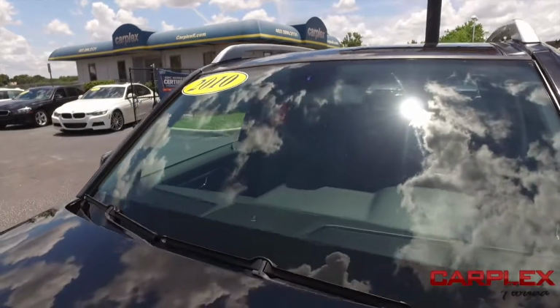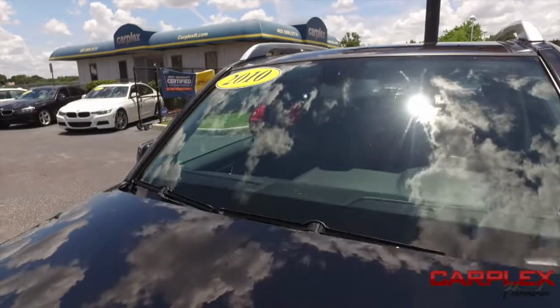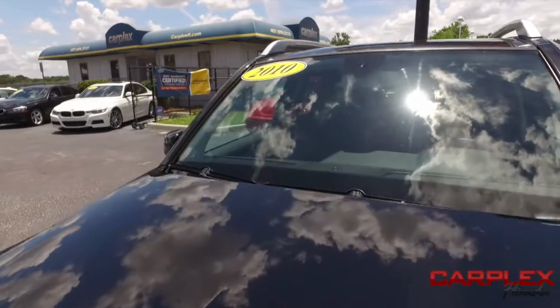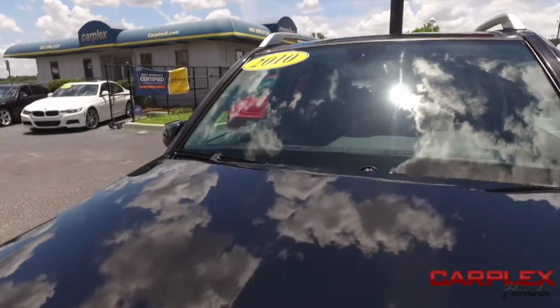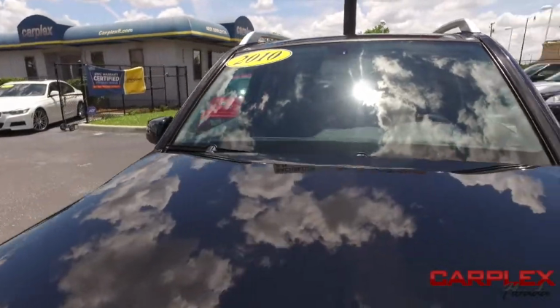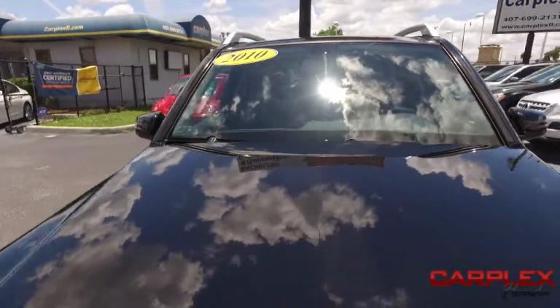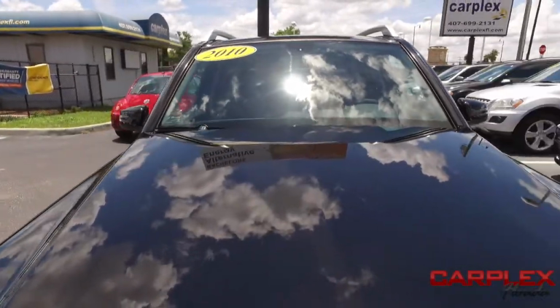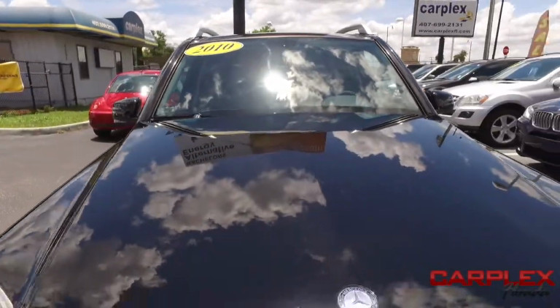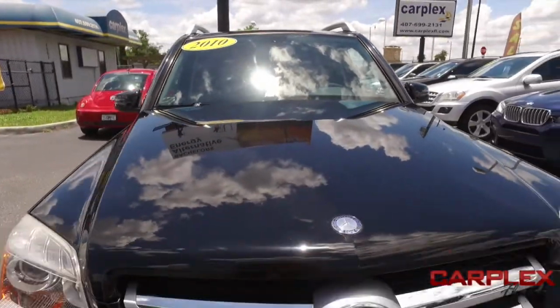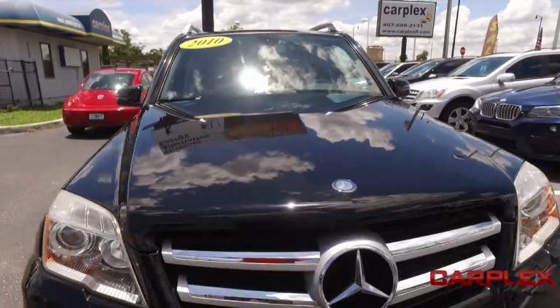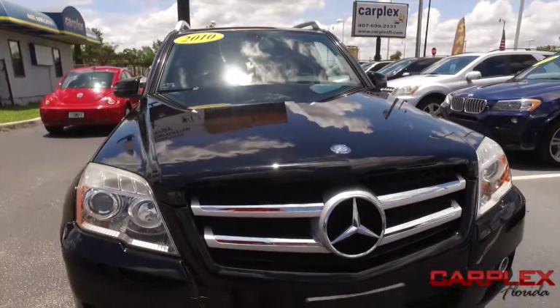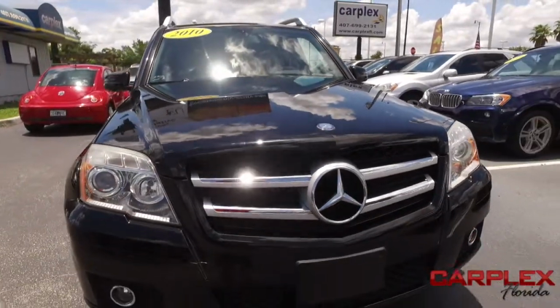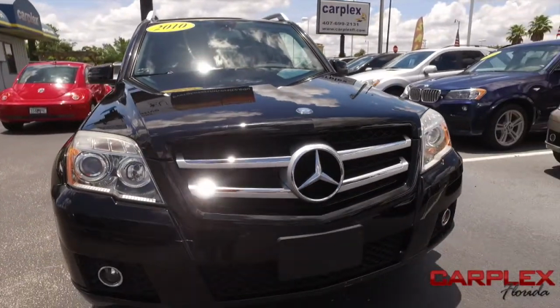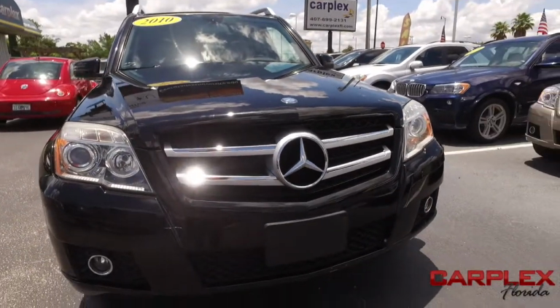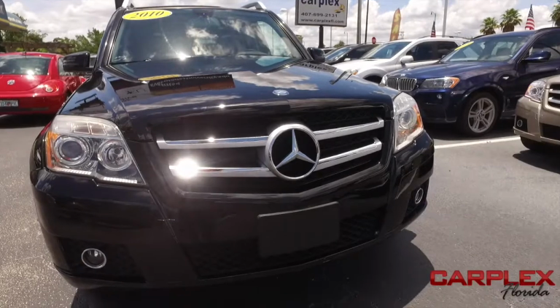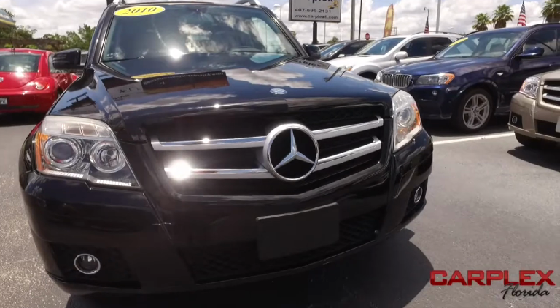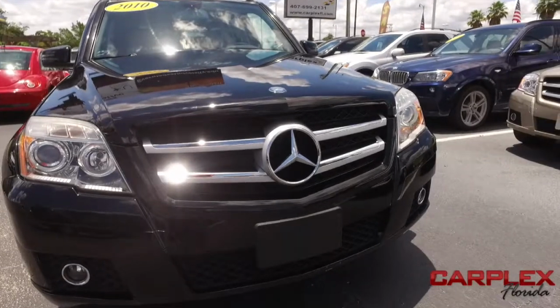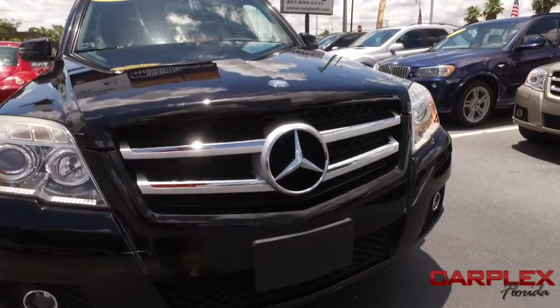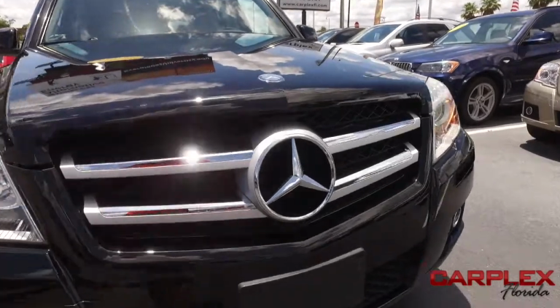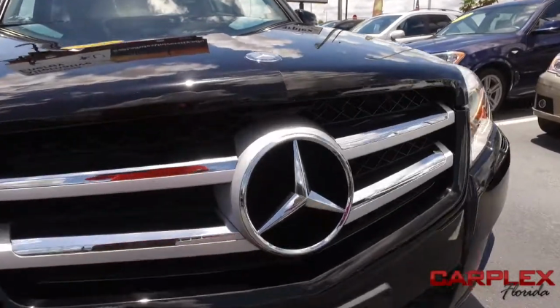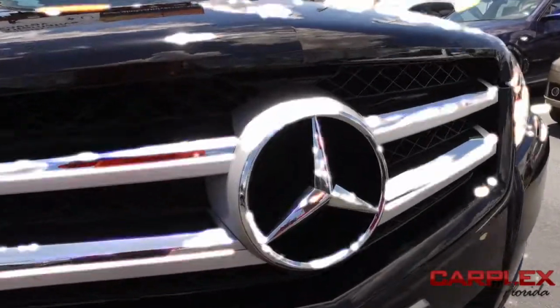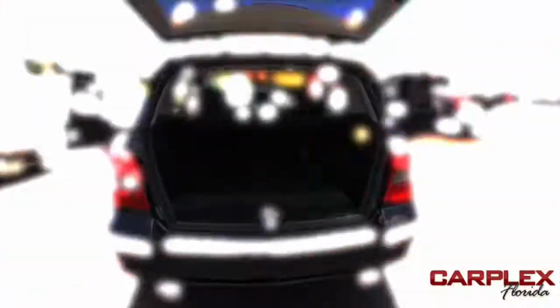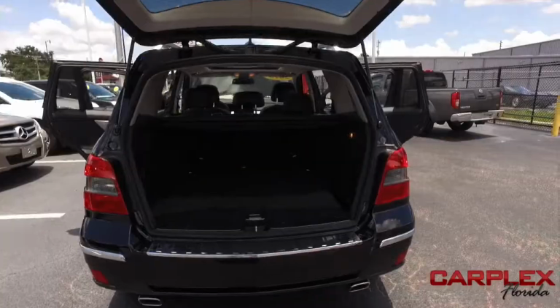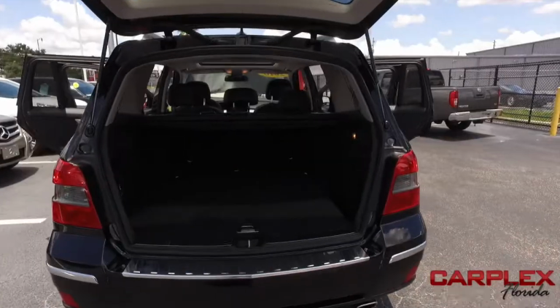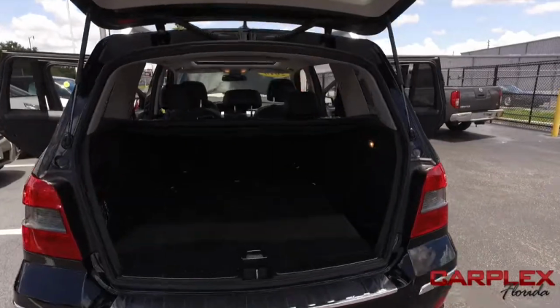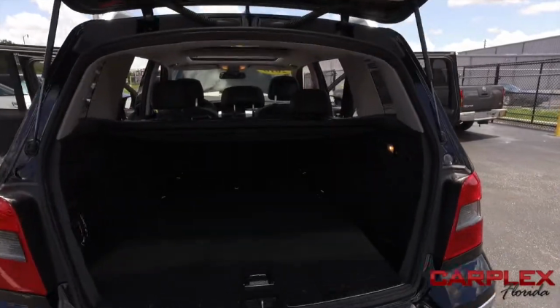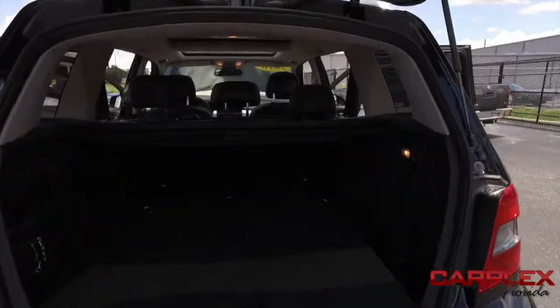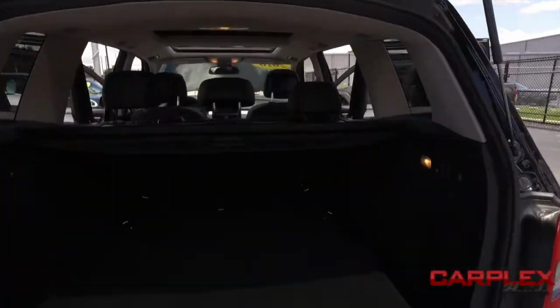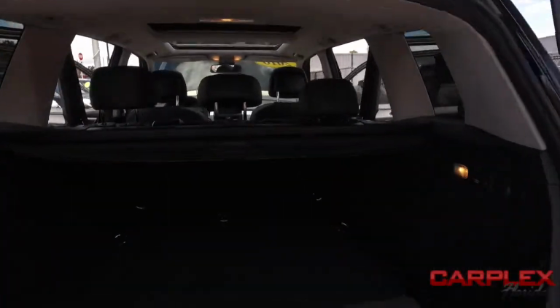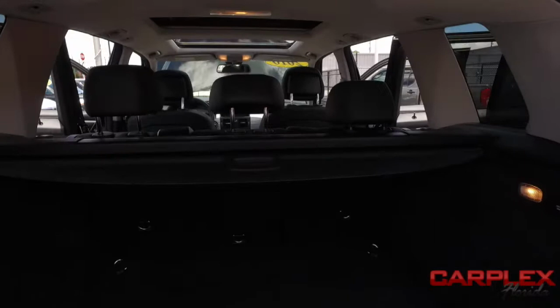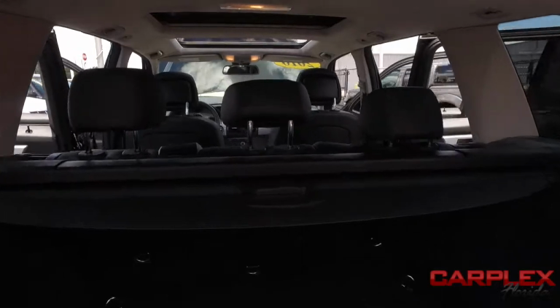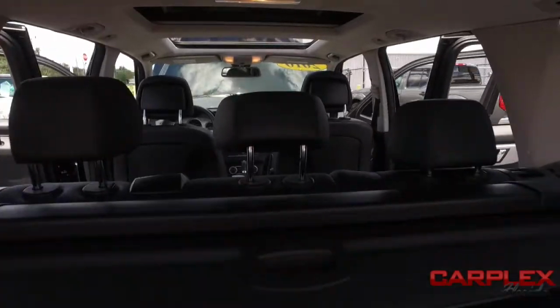Class, luxury, performance all in one. Check out the hood — no scratches, no chips. Look at that beautiful Mercedes grille.